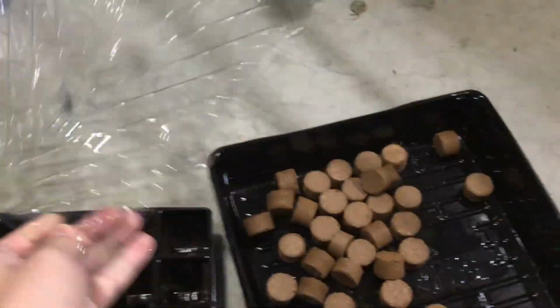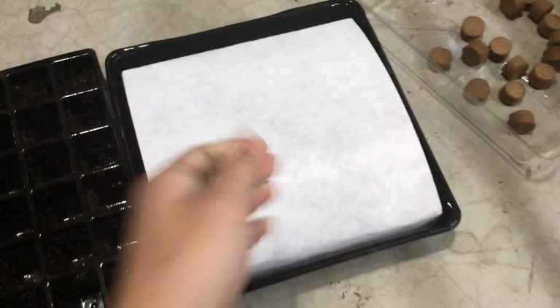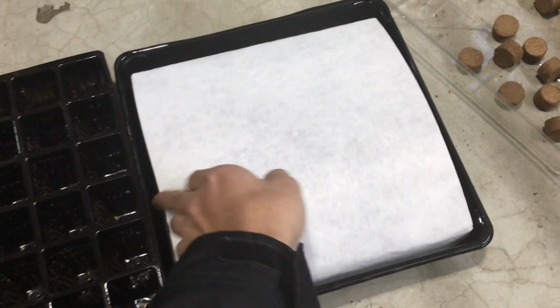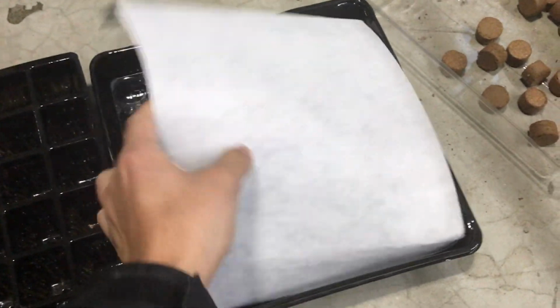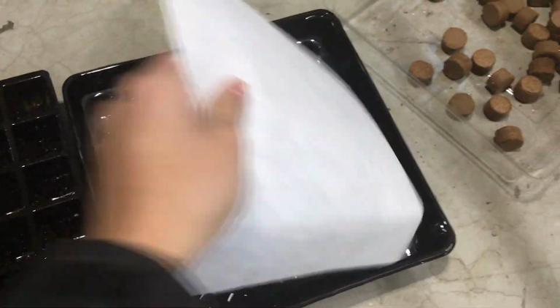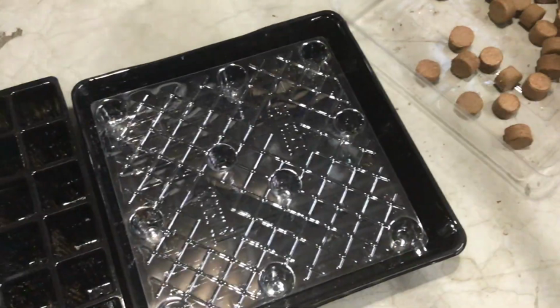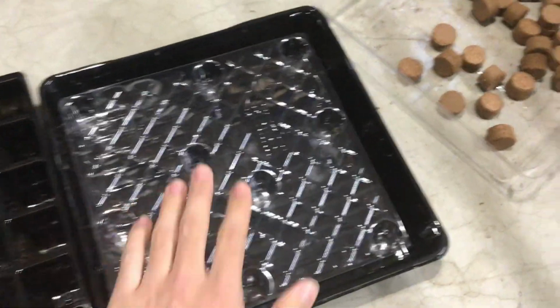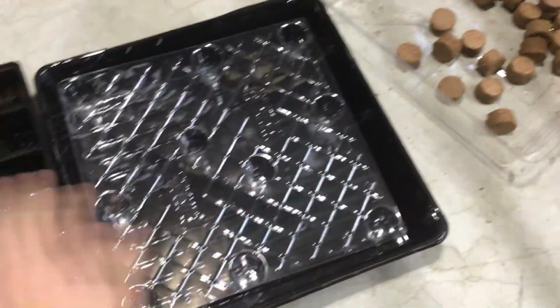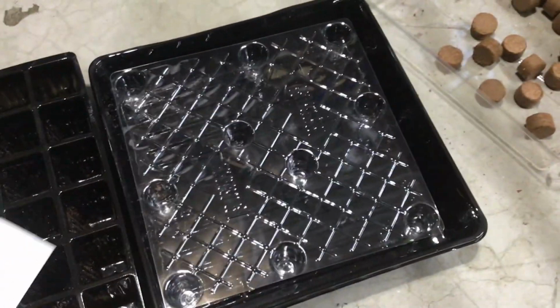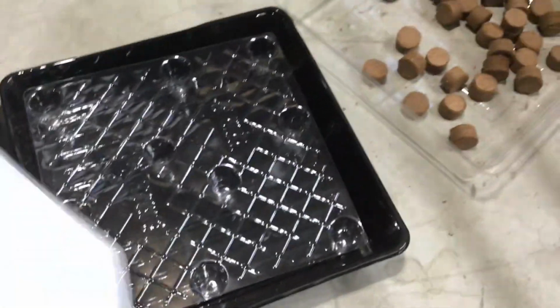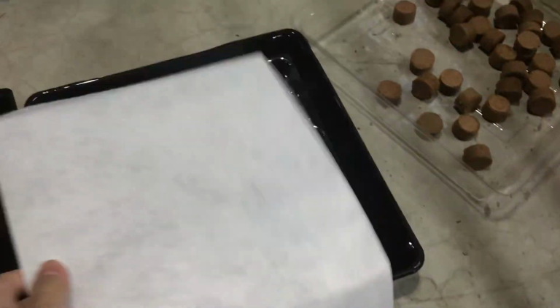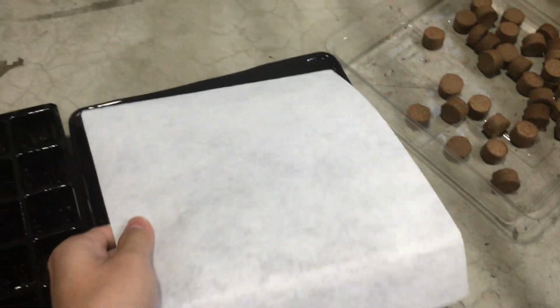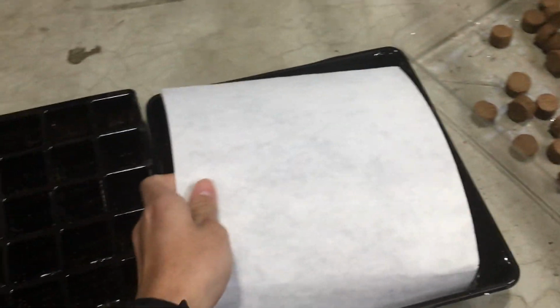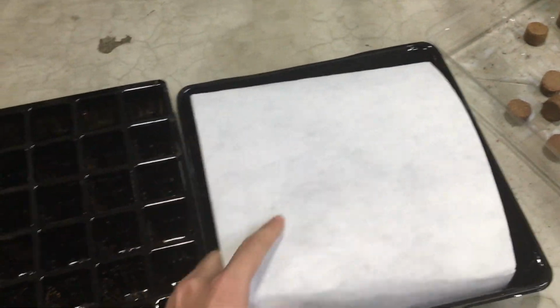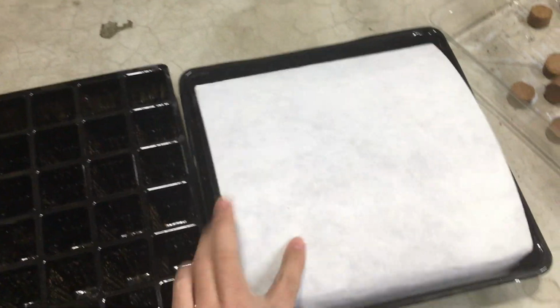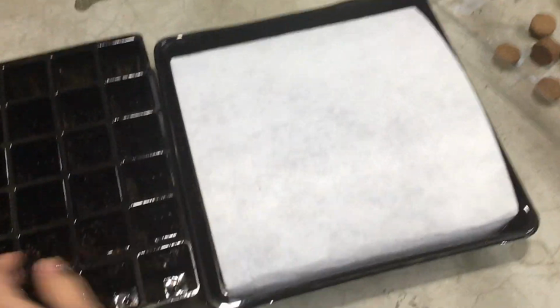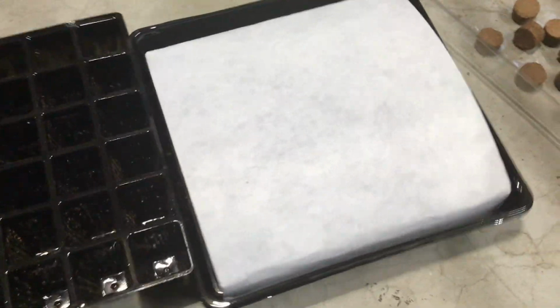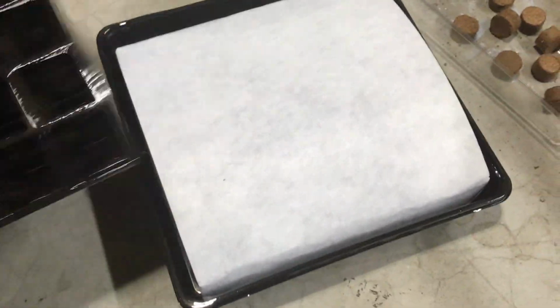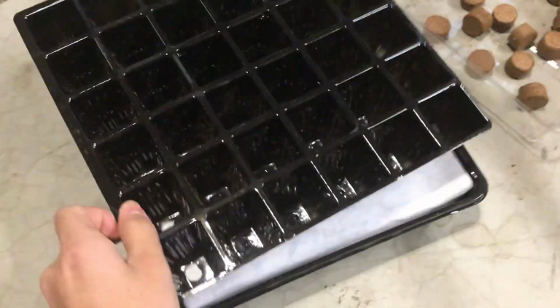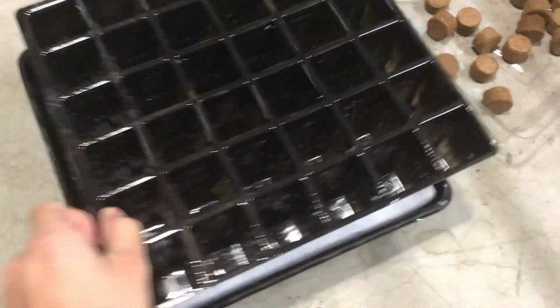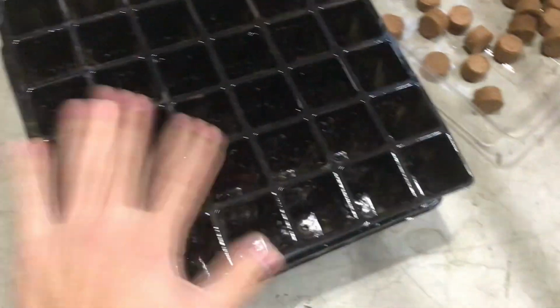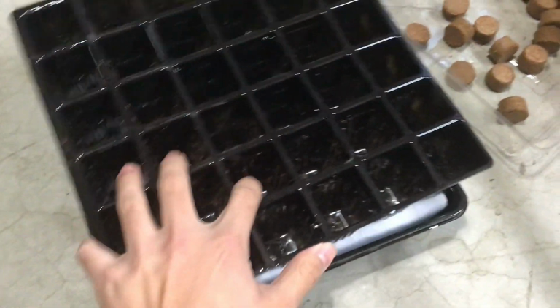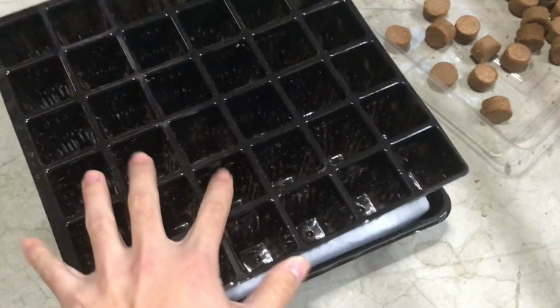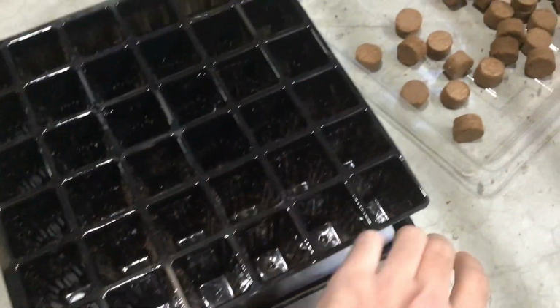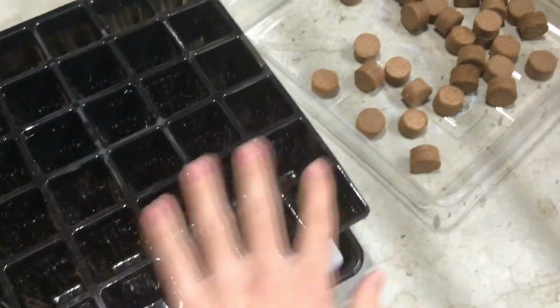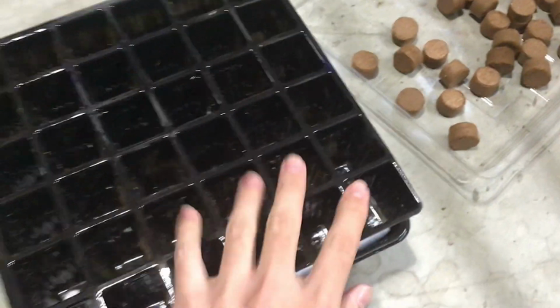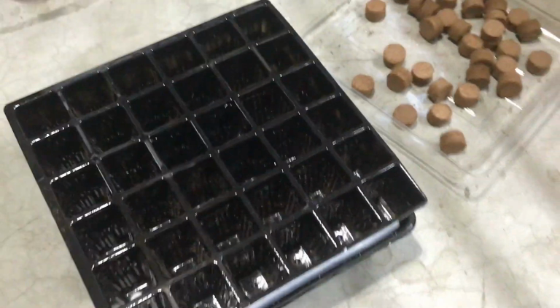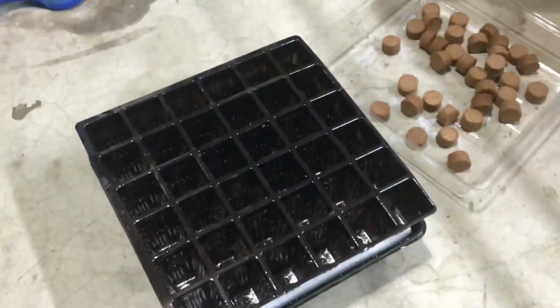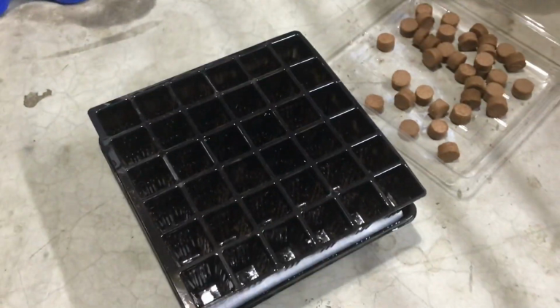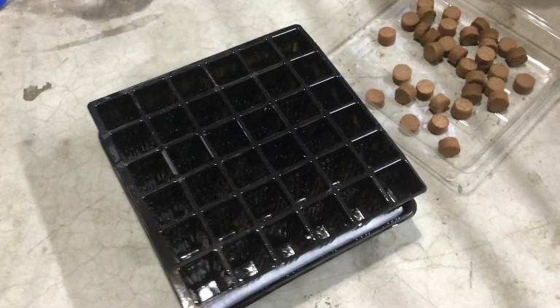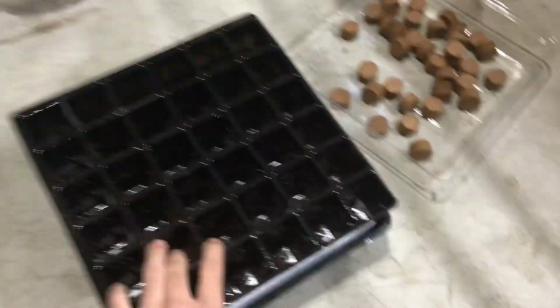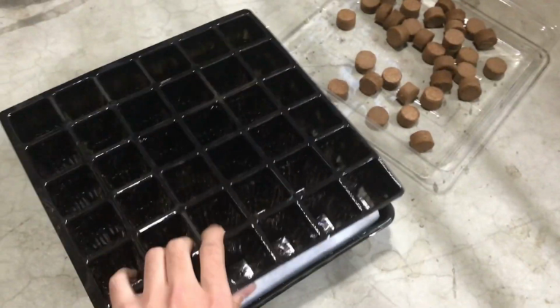This is a neat little setup. All you have to do is put the water tray down and the capillary mat on top, then your seed cells right on top of that, as the capillary mat will wick the water from below up into the seed cells.